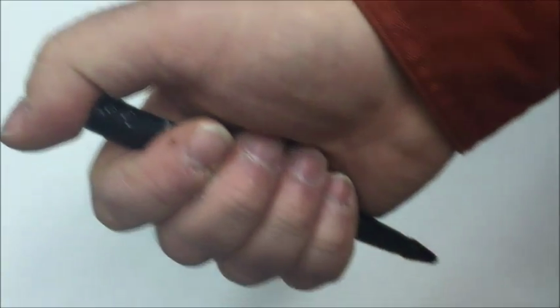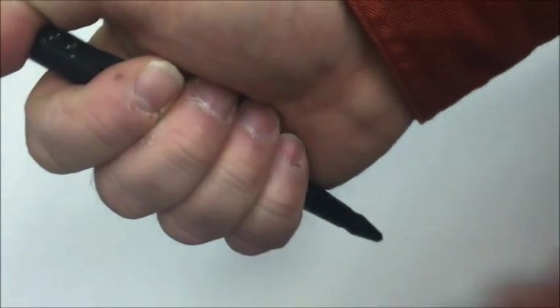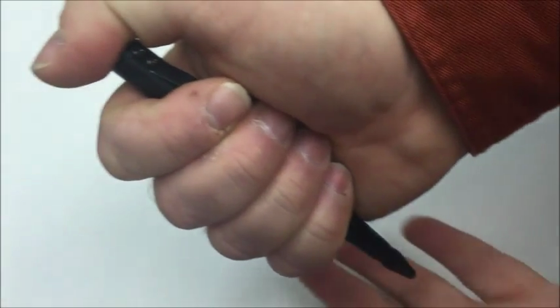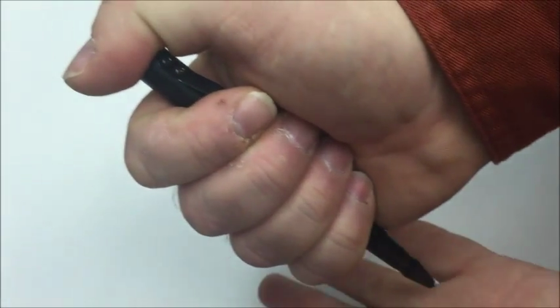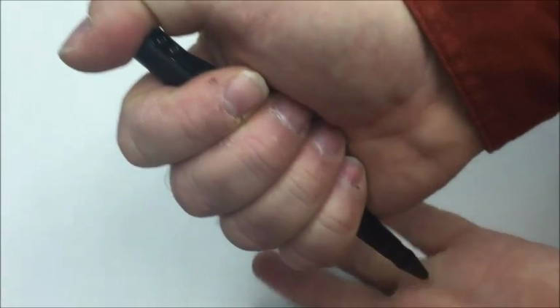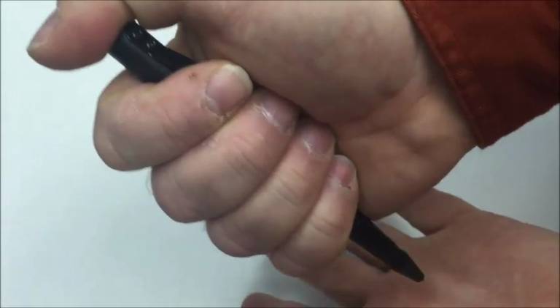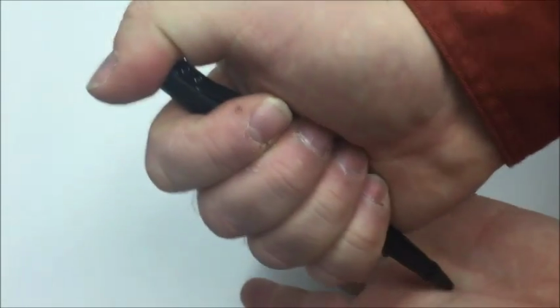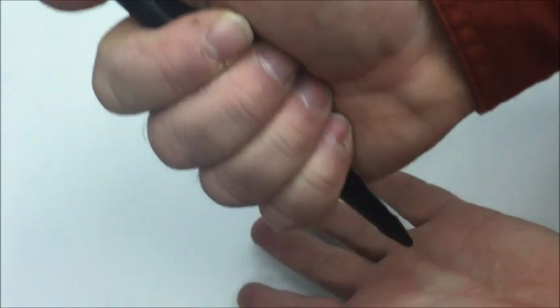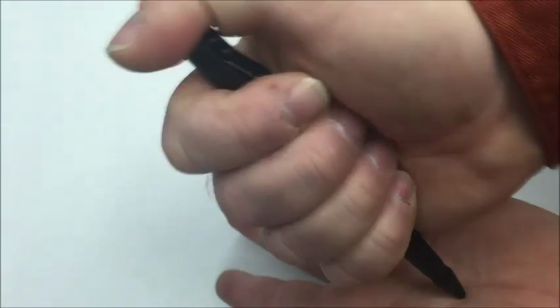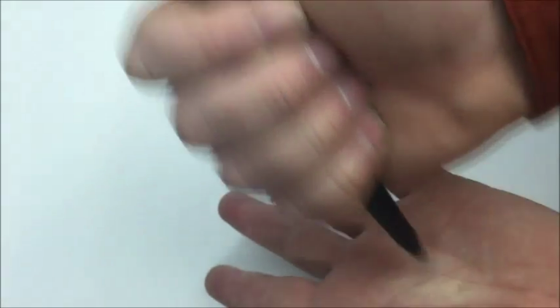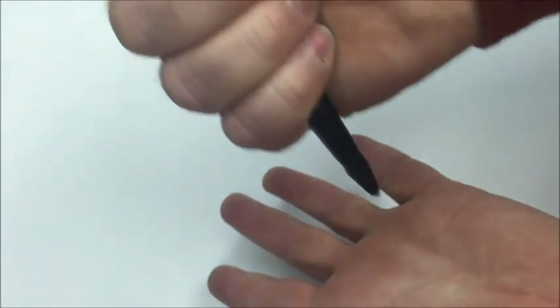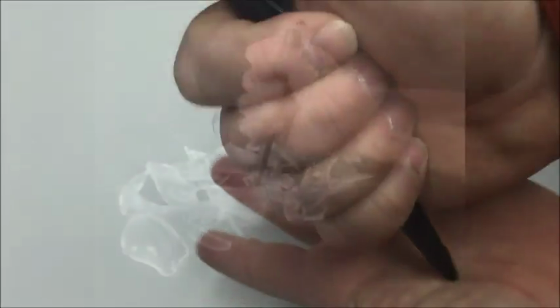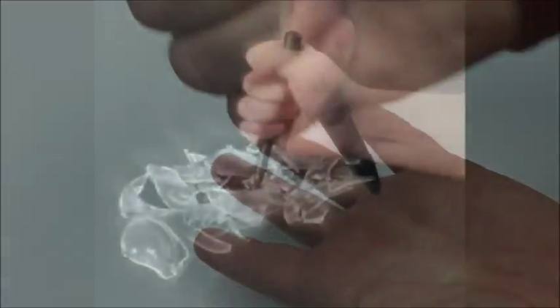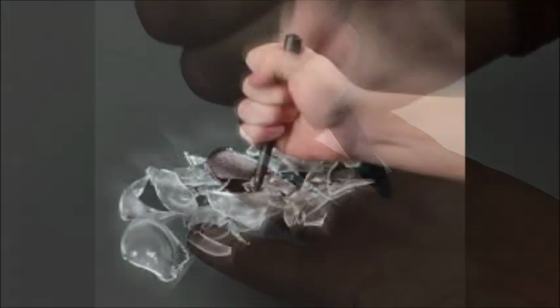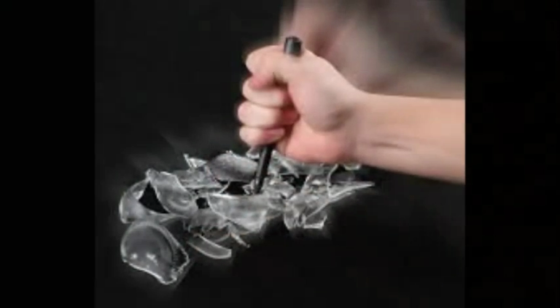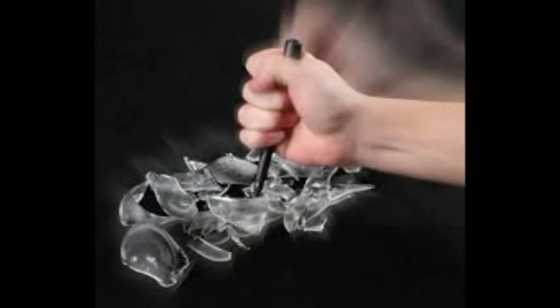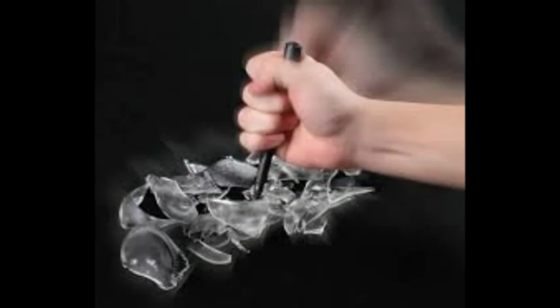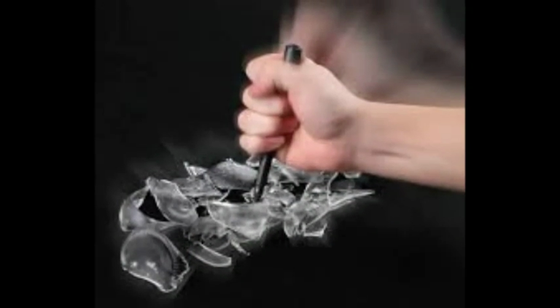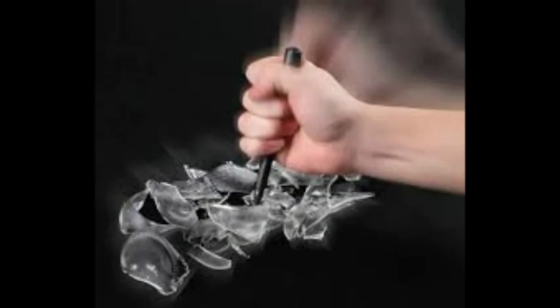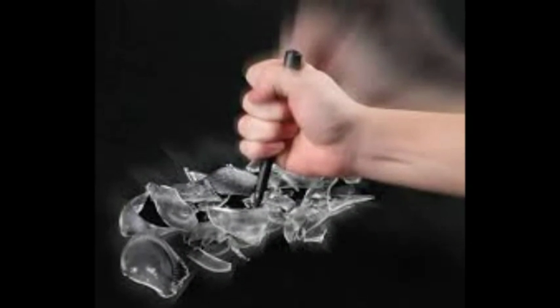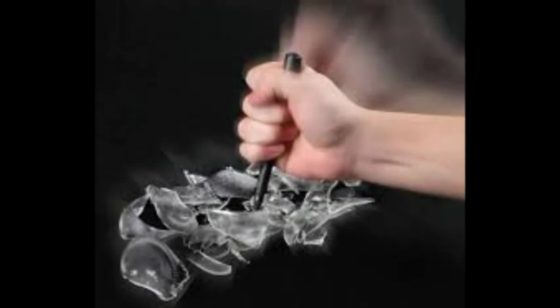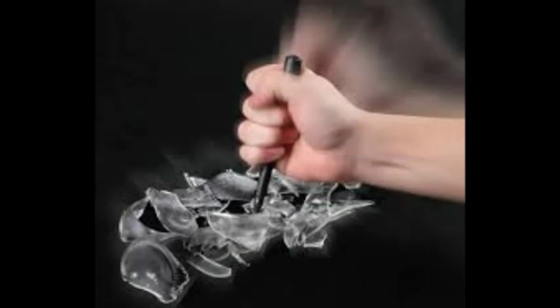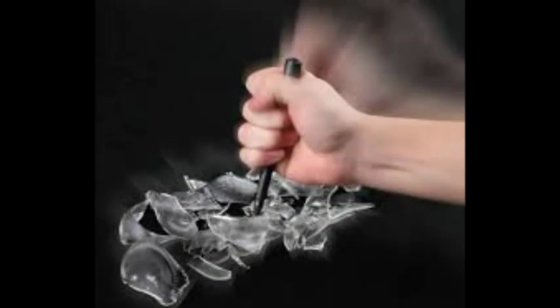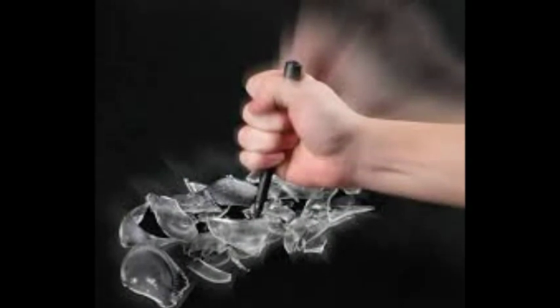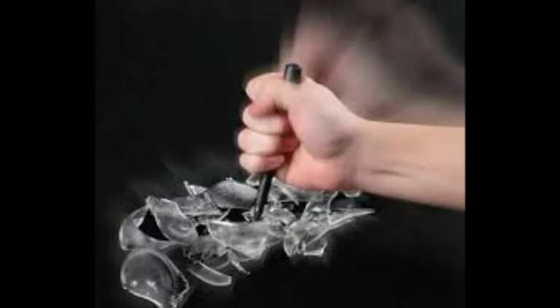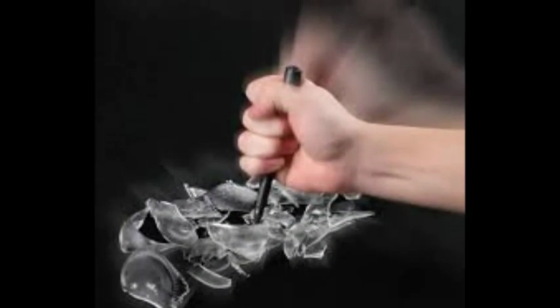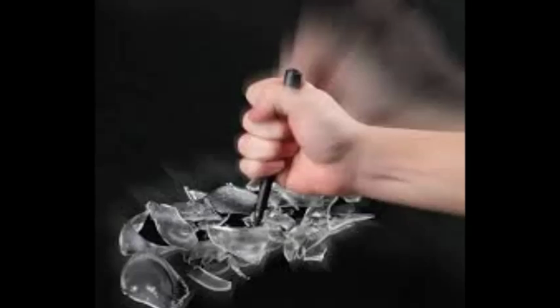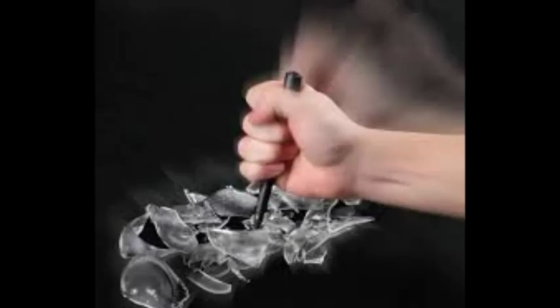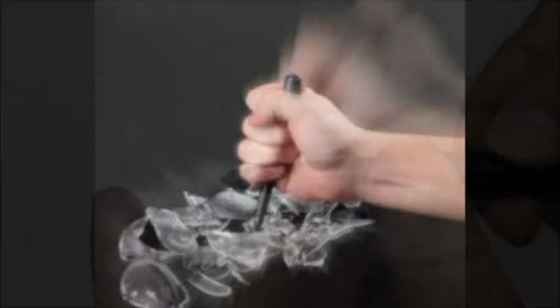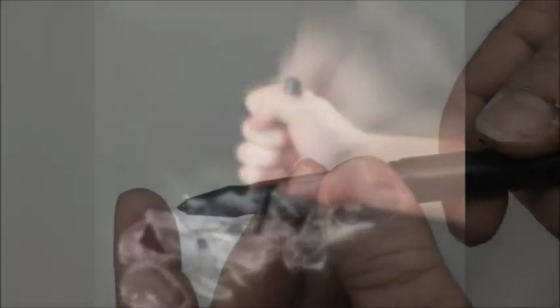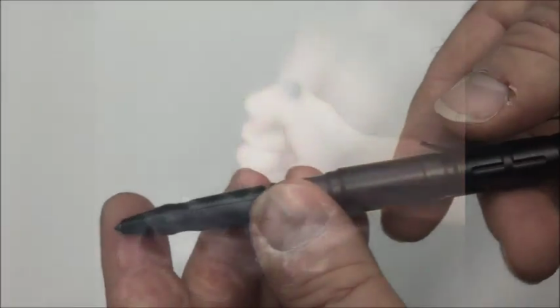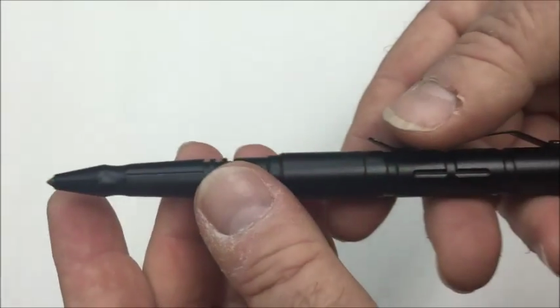If you'd like to see the pen in action, you can view another video on my blog for a demonstration. The manufacturer even states it will break glass if needed, such as a car window, to escape in case of an emergency.